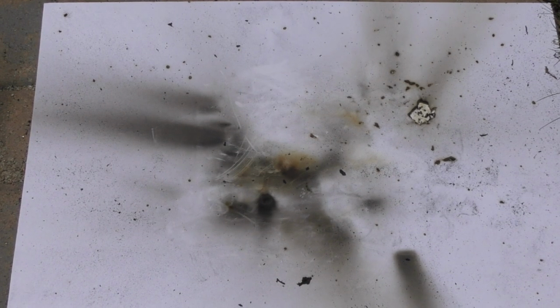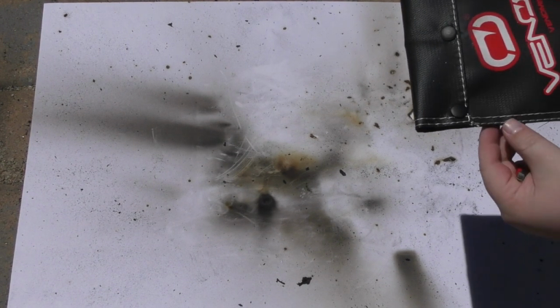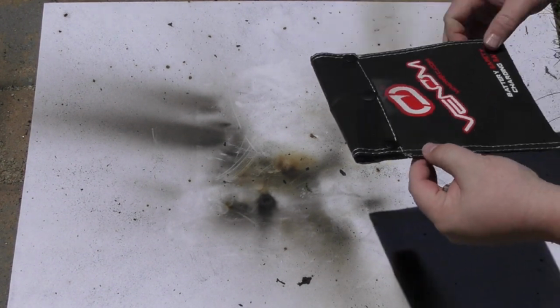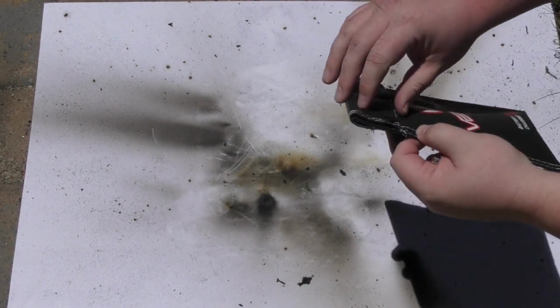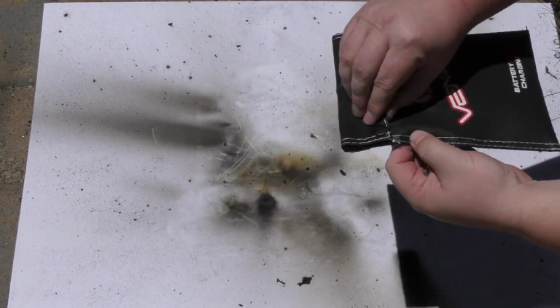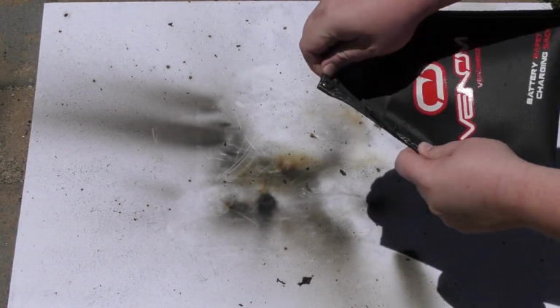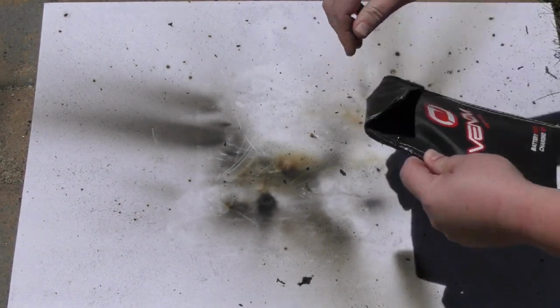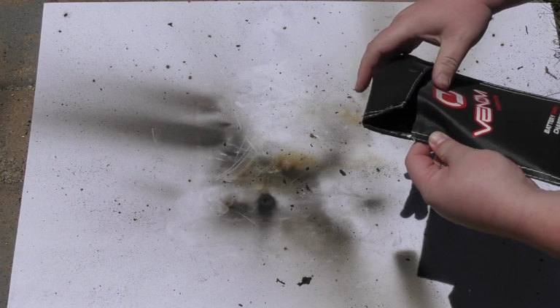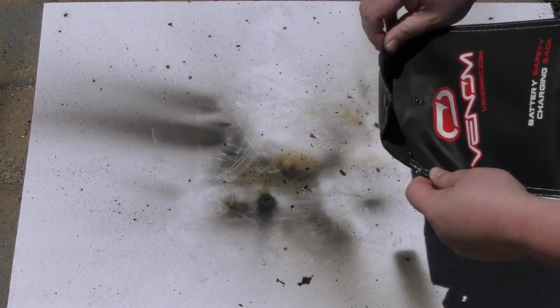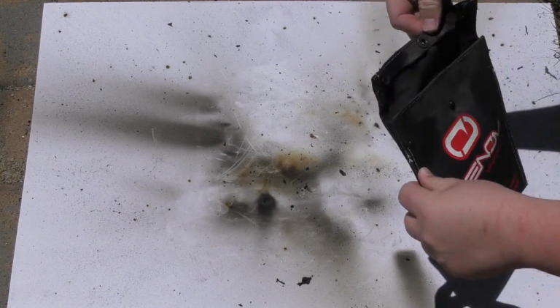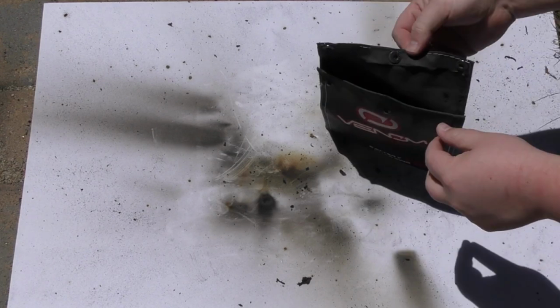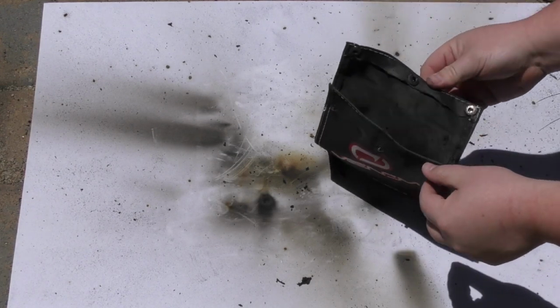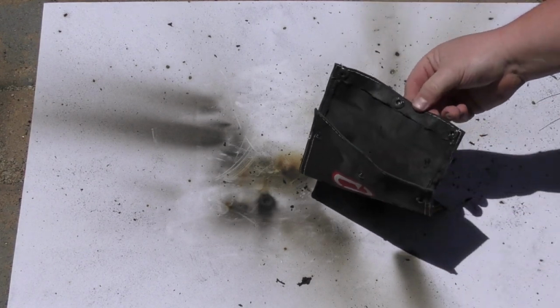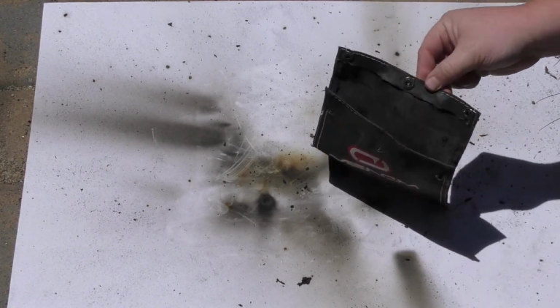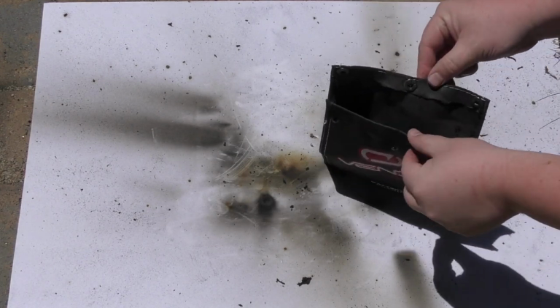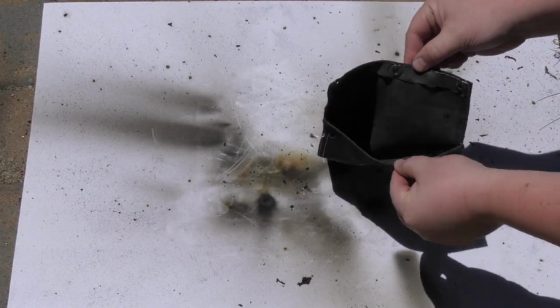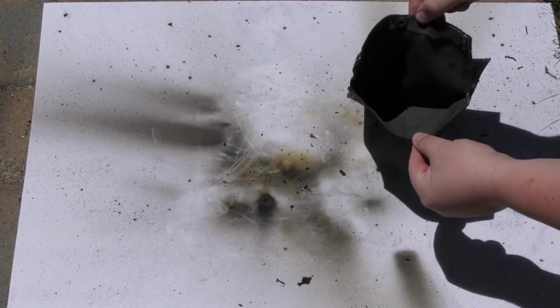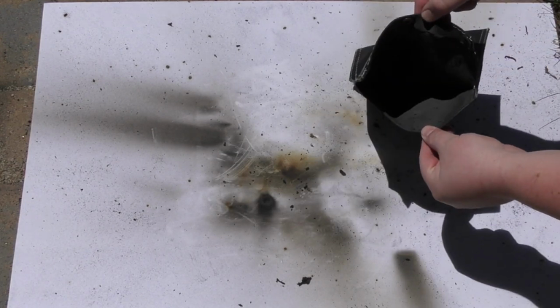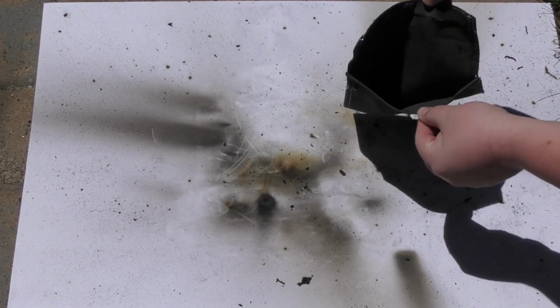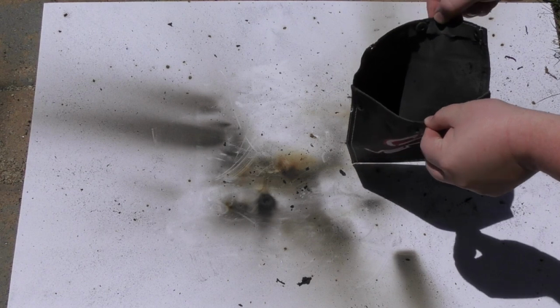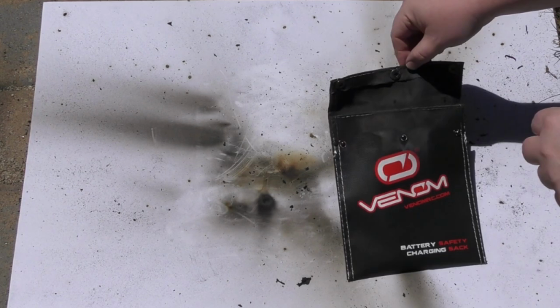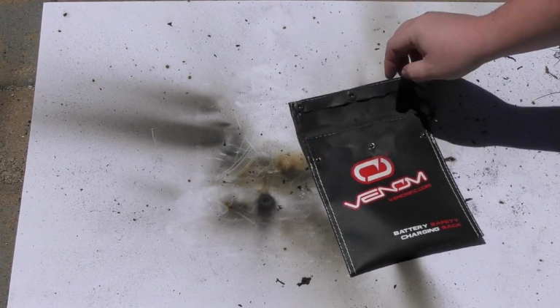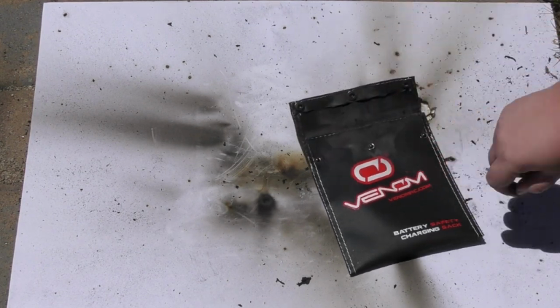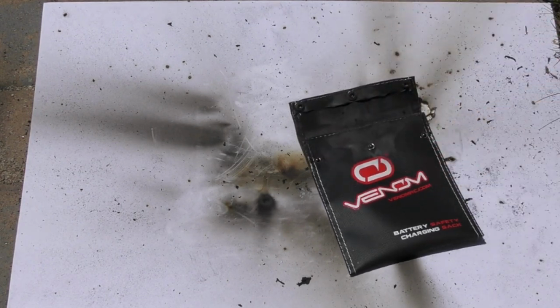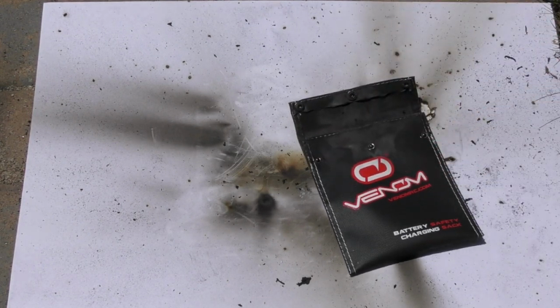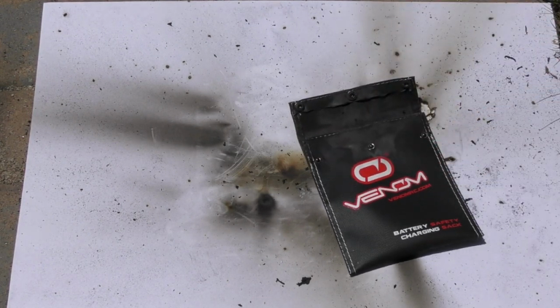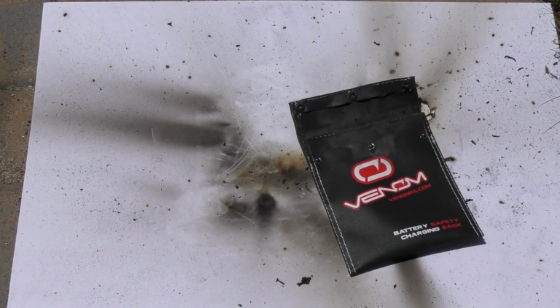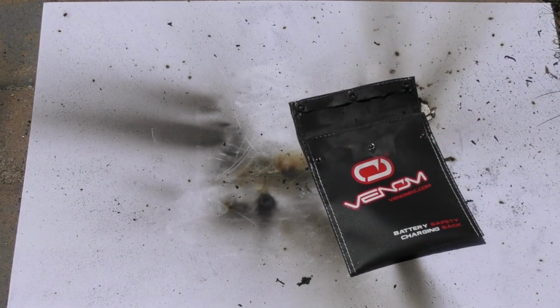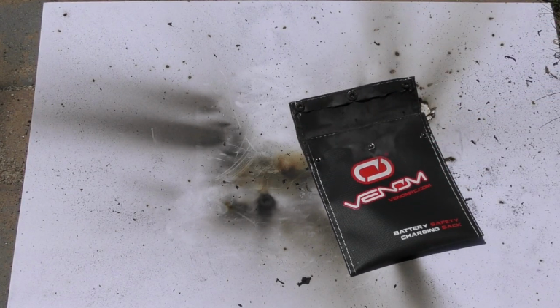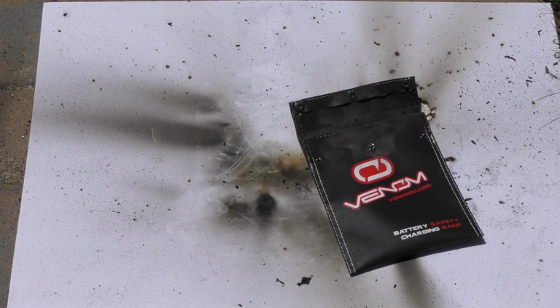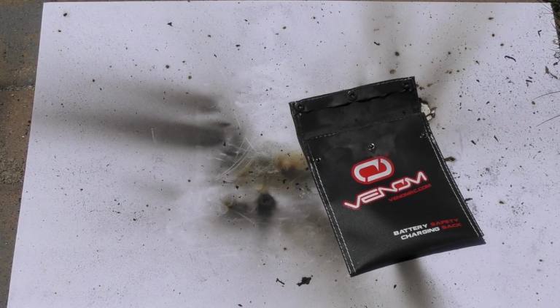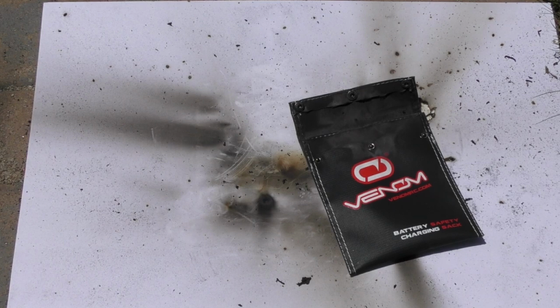Our Venom bag has cooled down. Looks like the buttons held. The inside is totally carbonized, but that bag completely held. Very impressed.